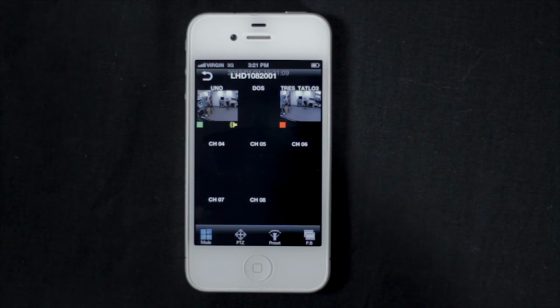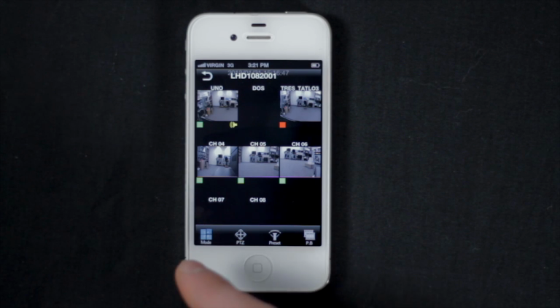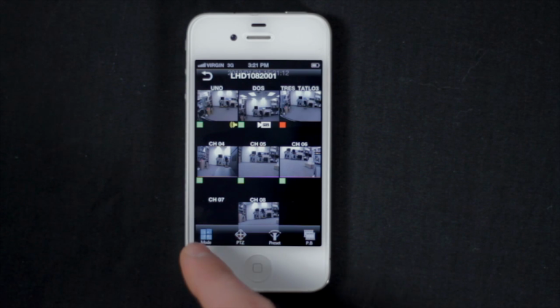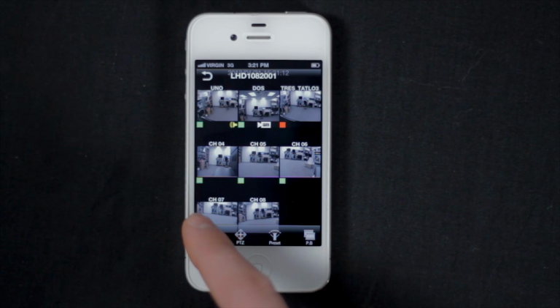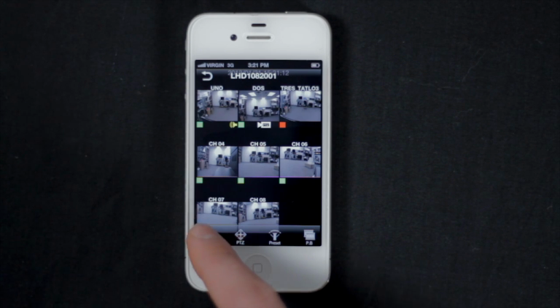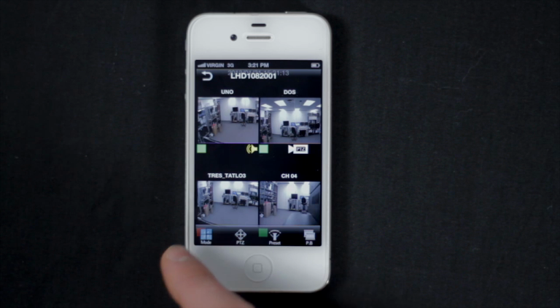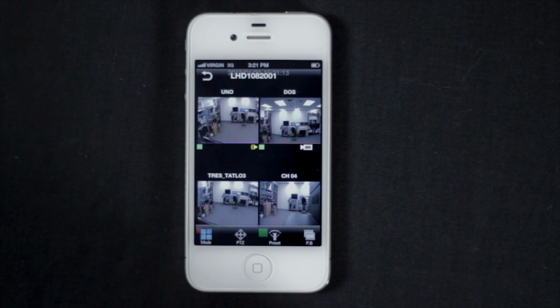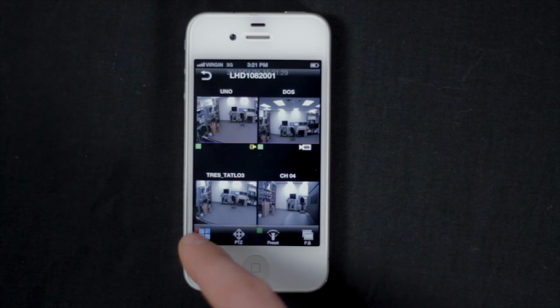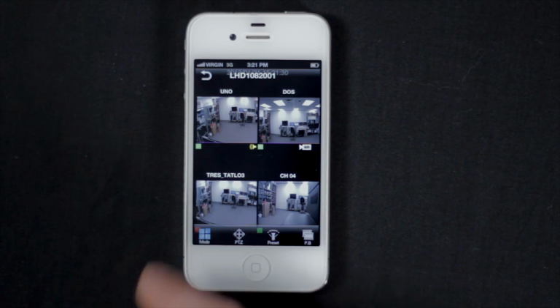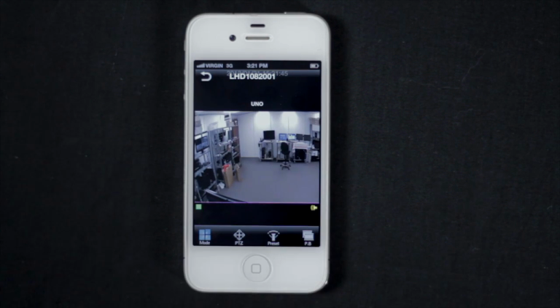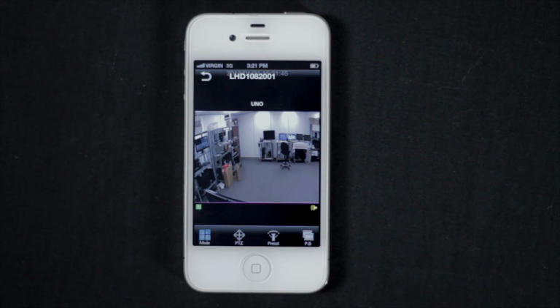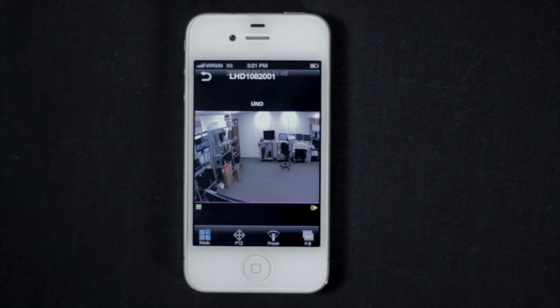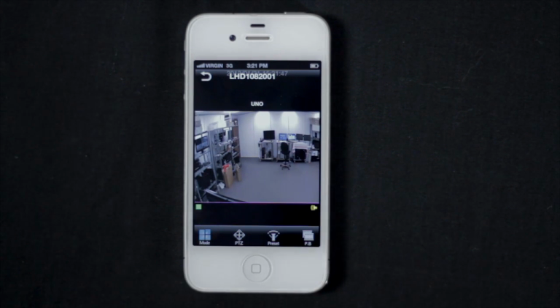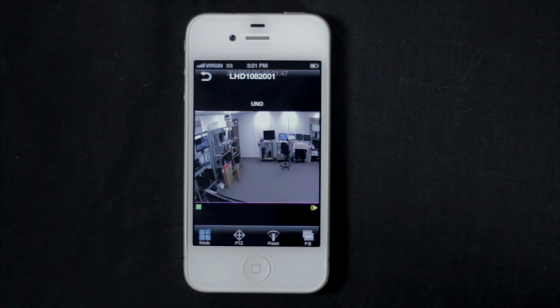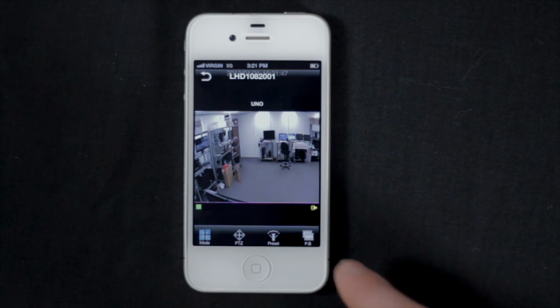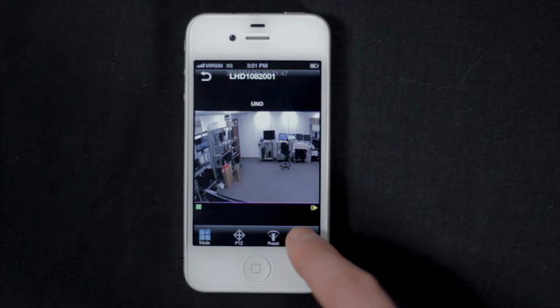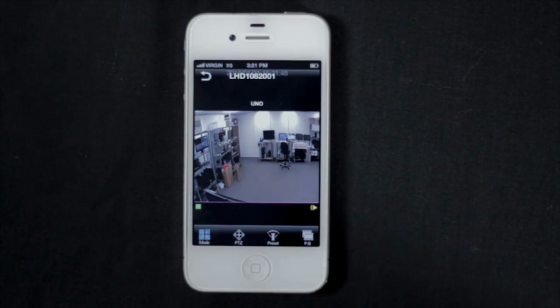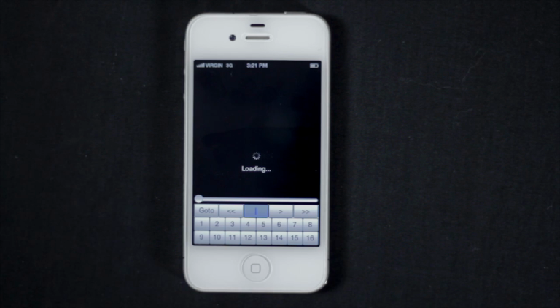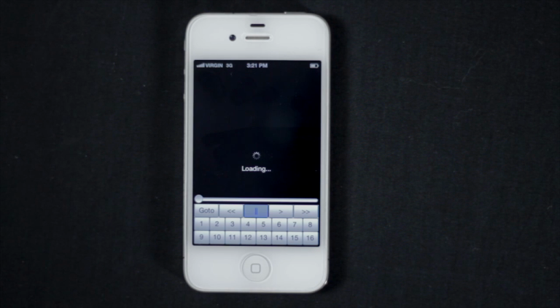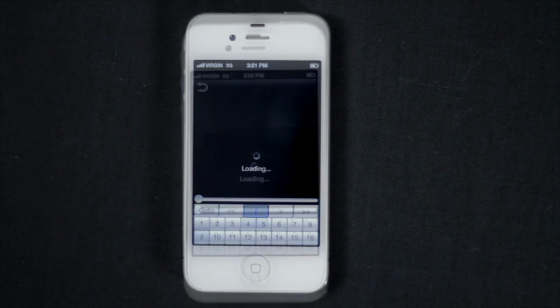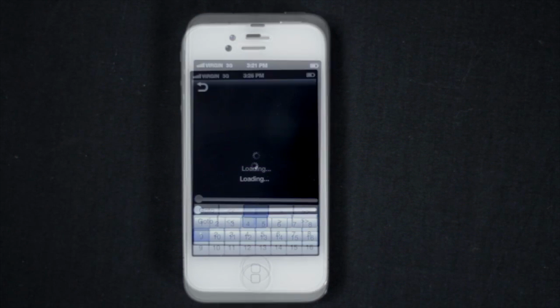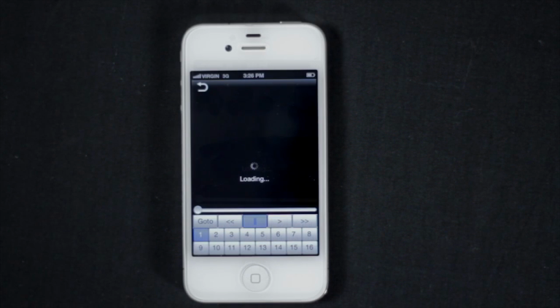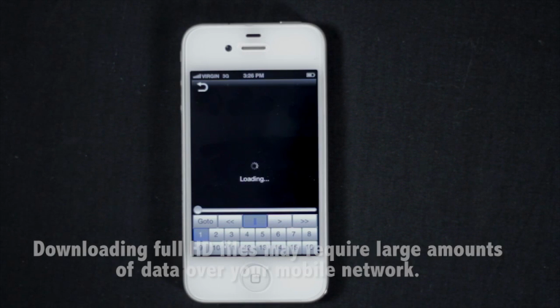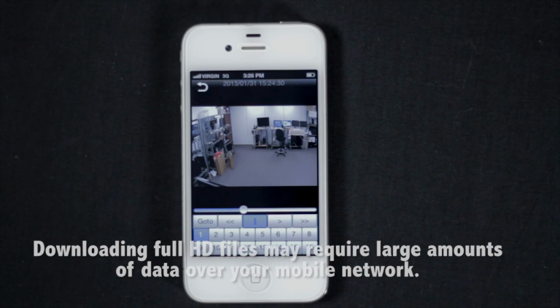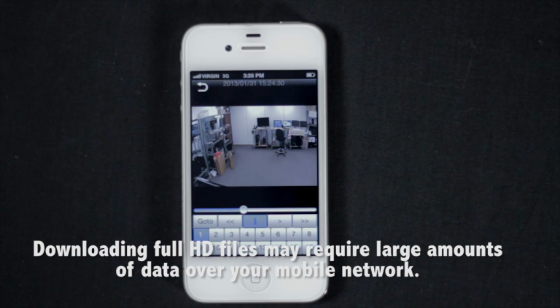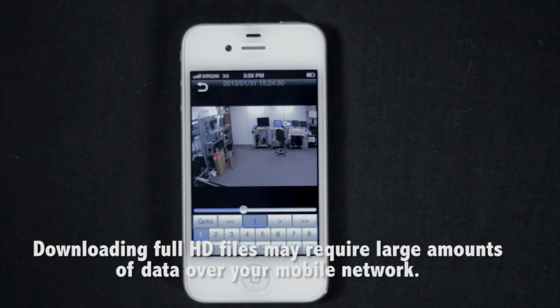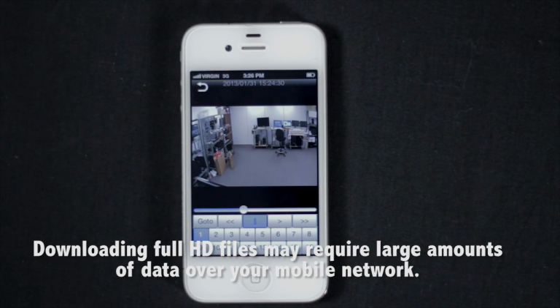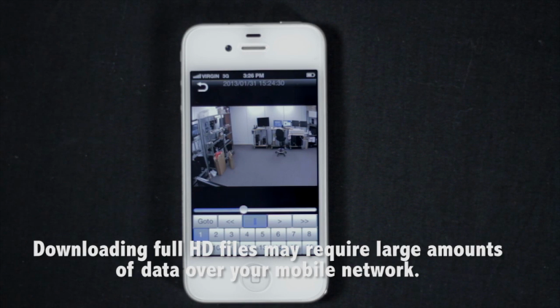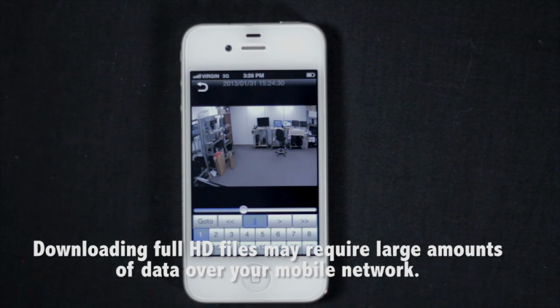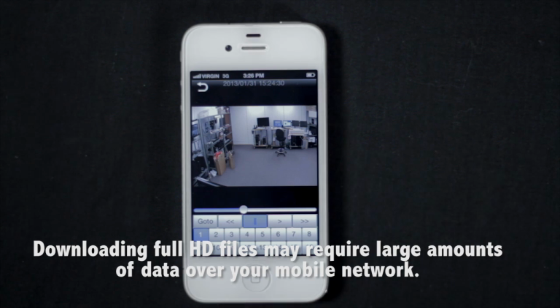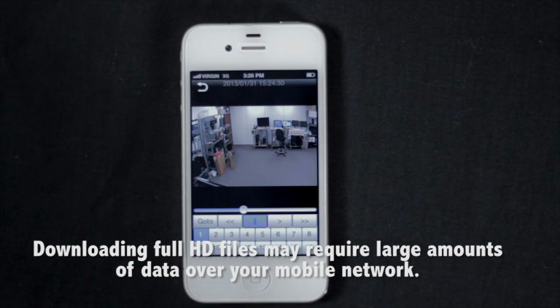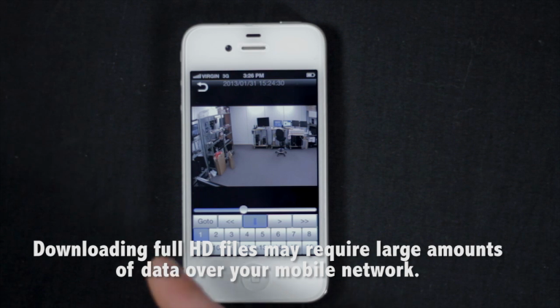Tap the video rolls to open playback mode. Take note that using playback requires you to download video from the DVR at full HD. This may require large amounts of data over your mobile network, which could induce charges from your provider.